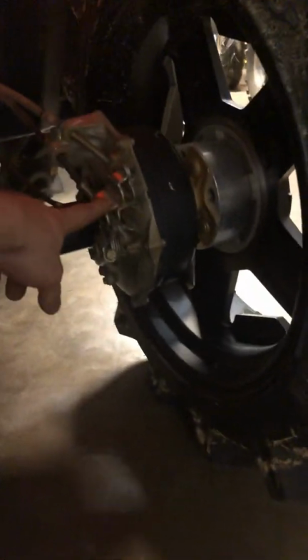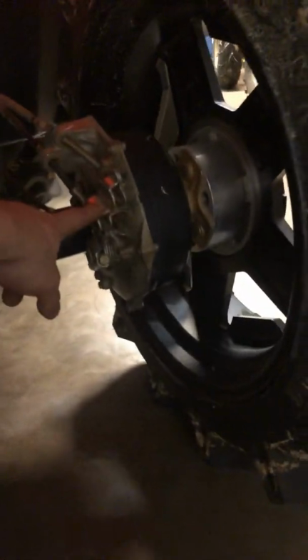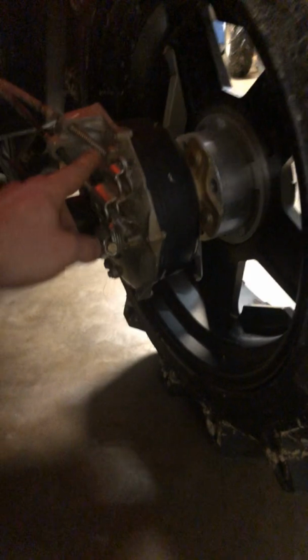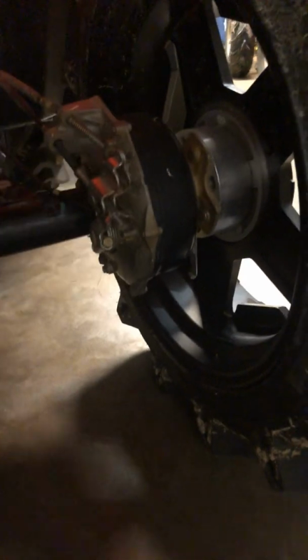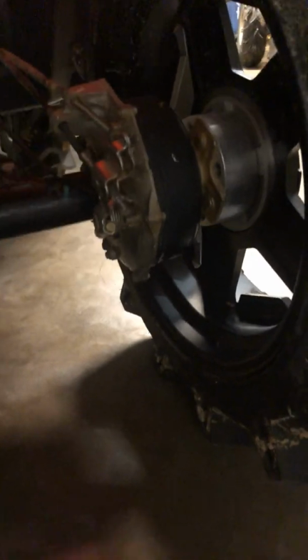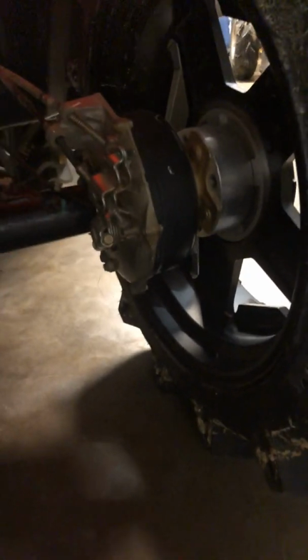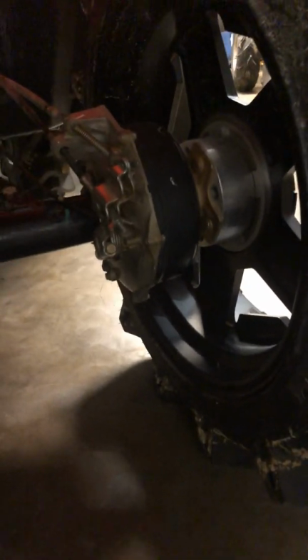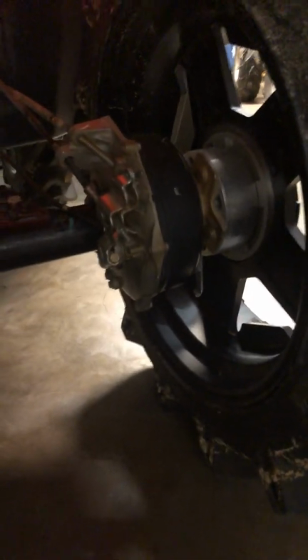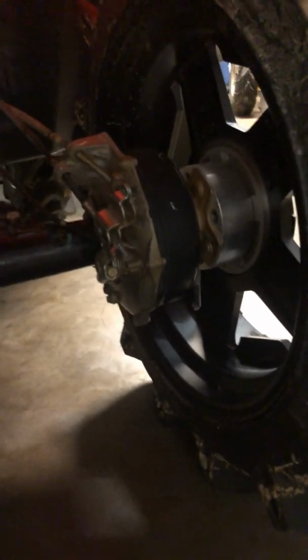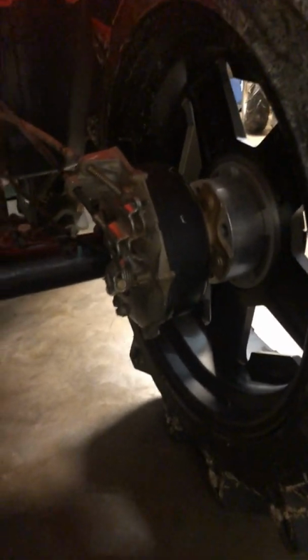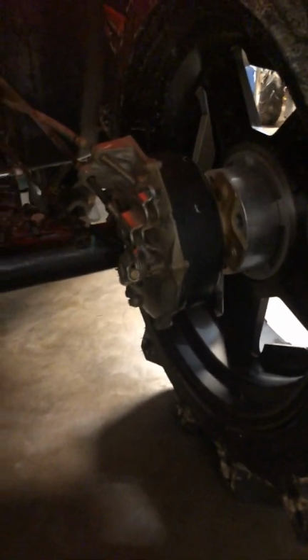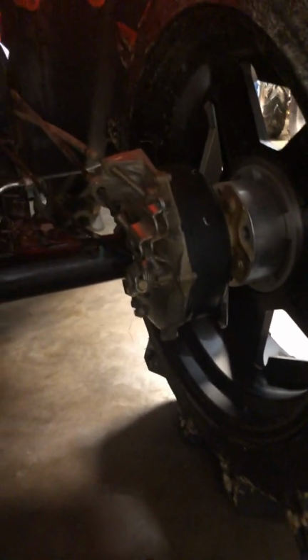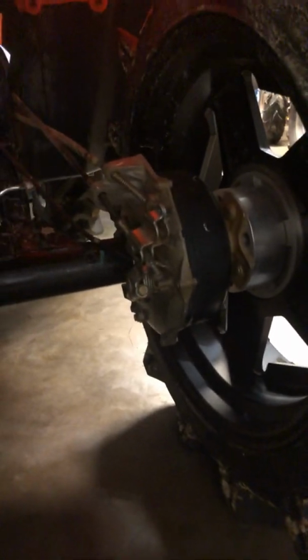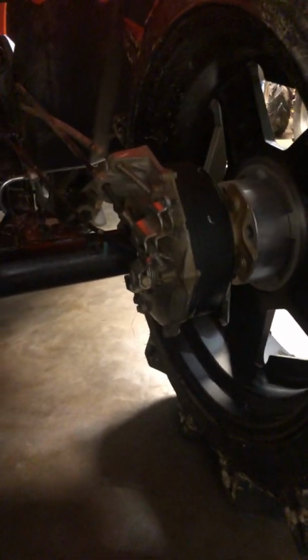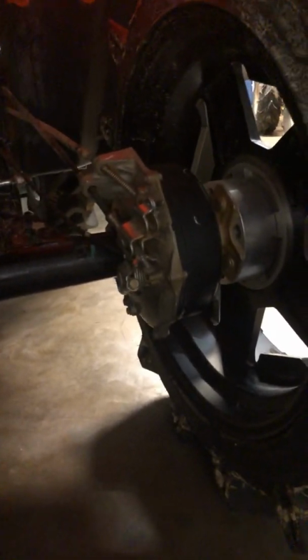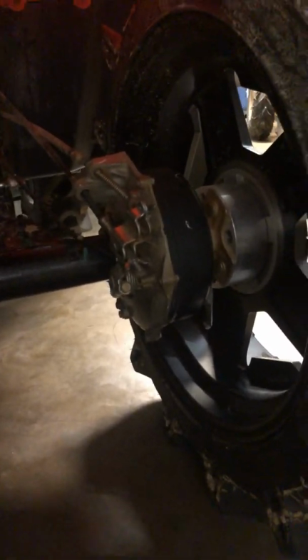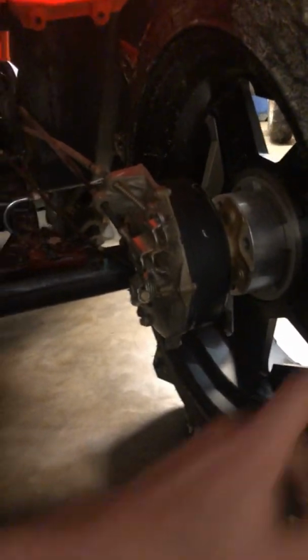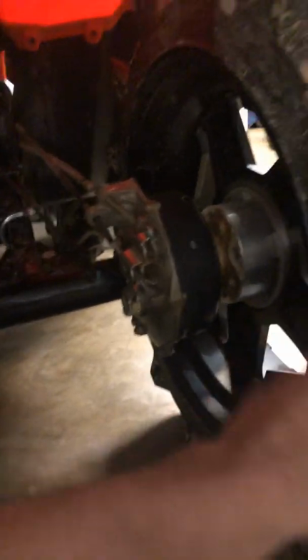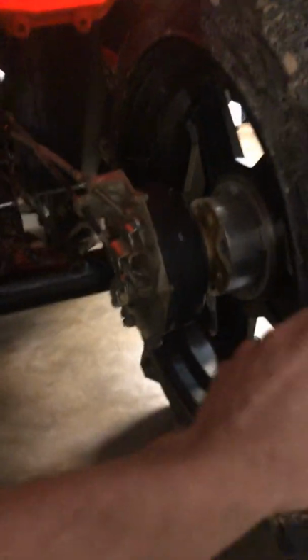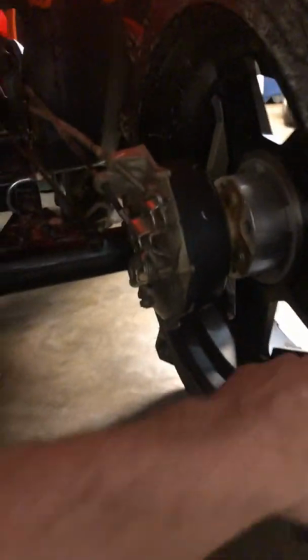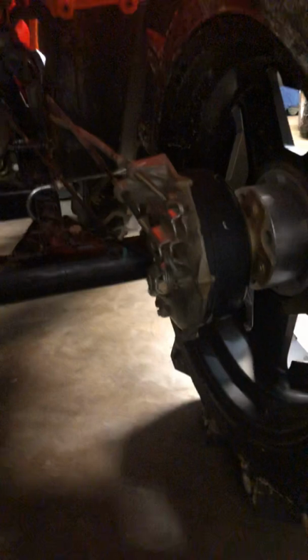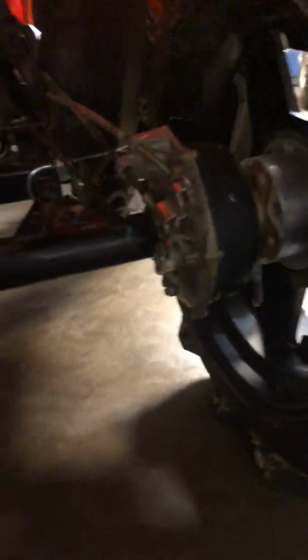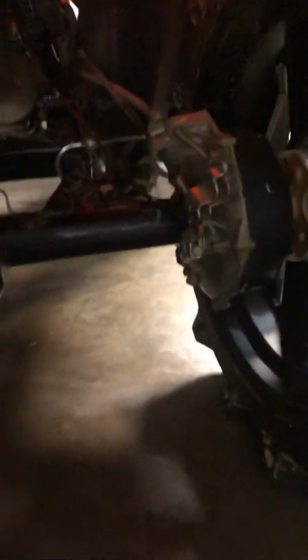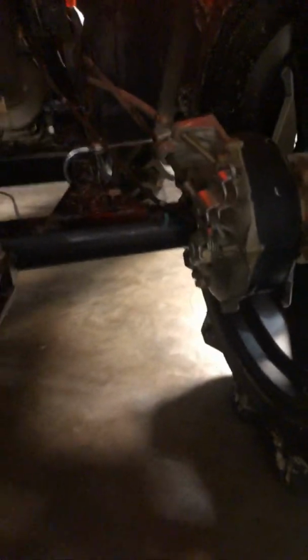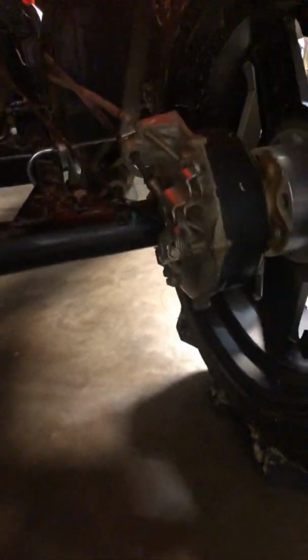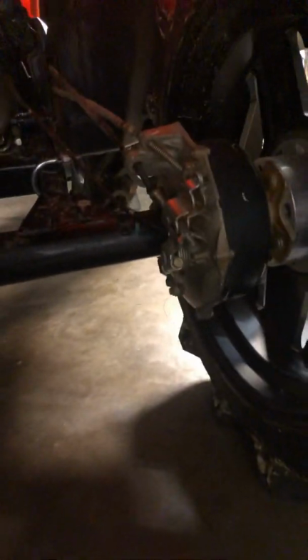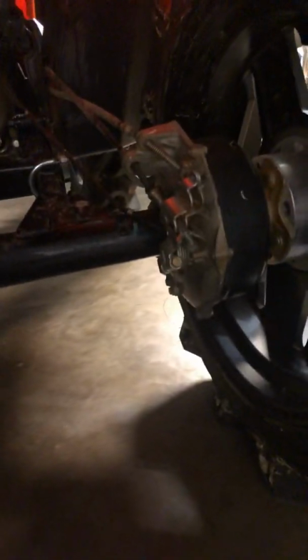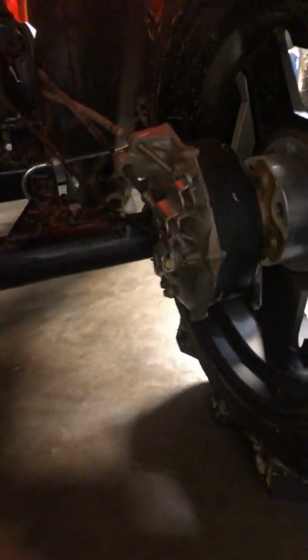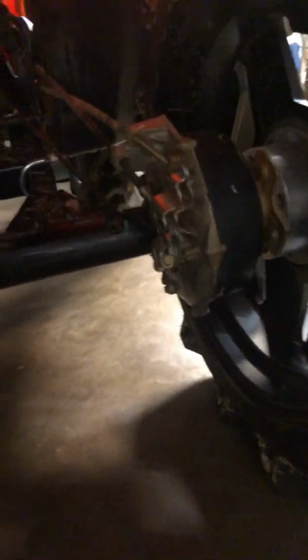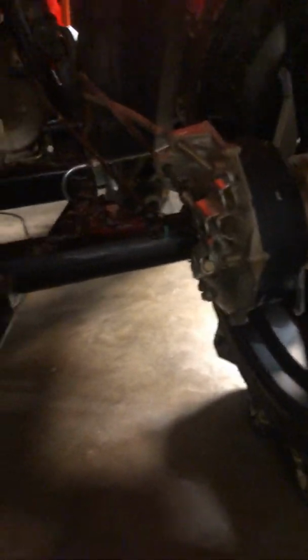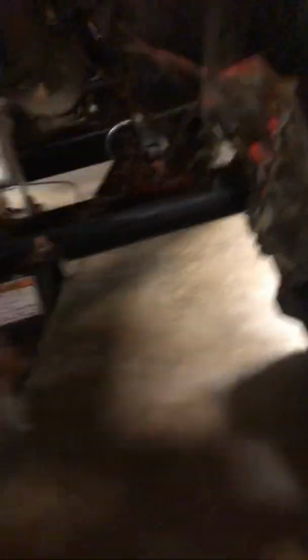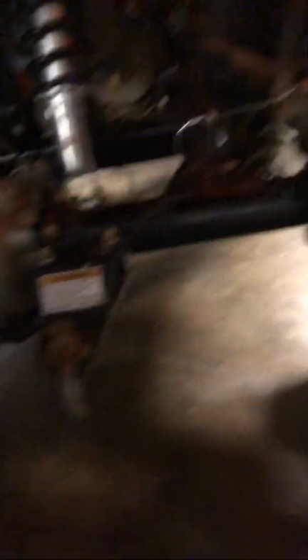I think my brake pads are done for. Trying to turn and stop these big, heavy tires has kind of put a strain on them and they're done.